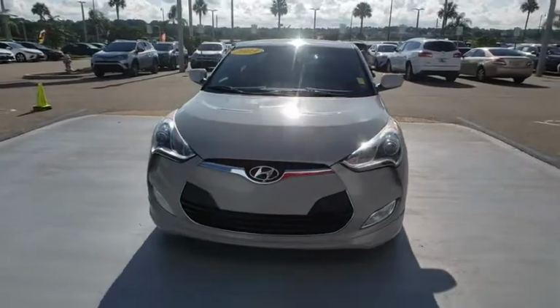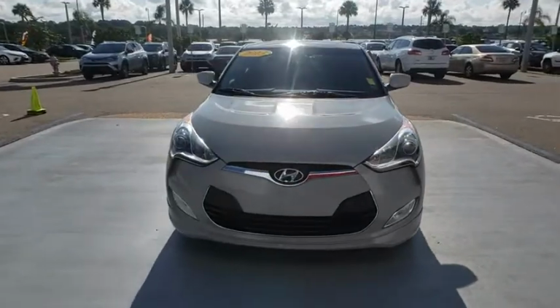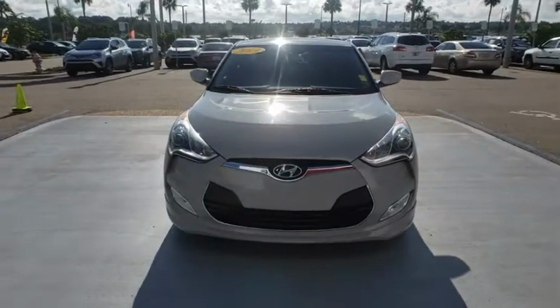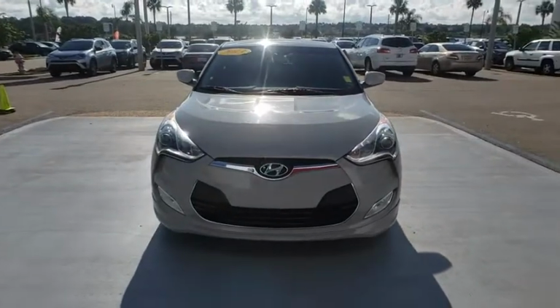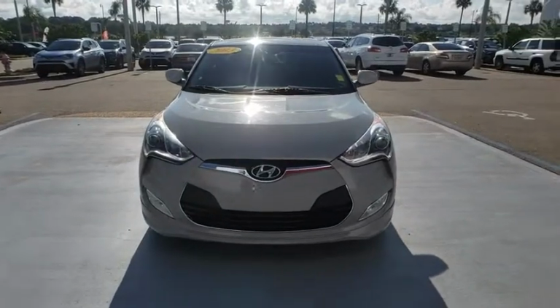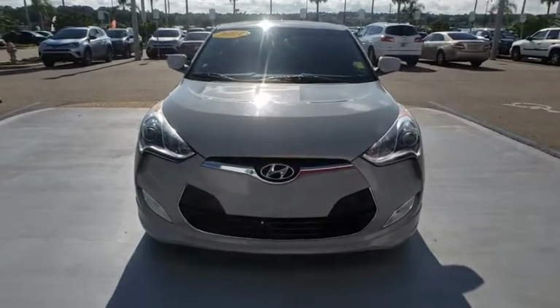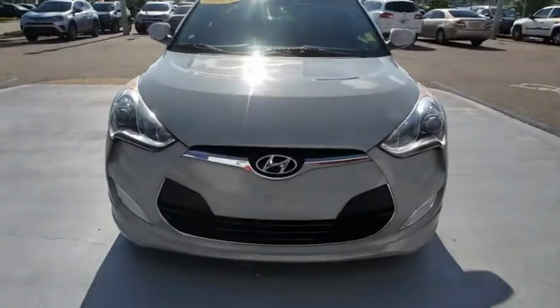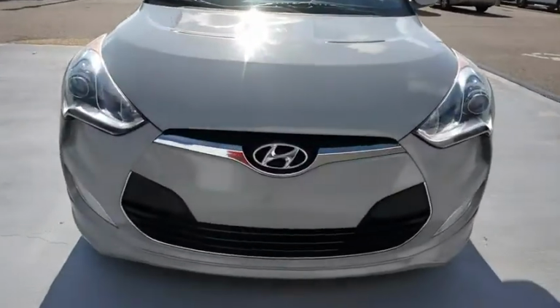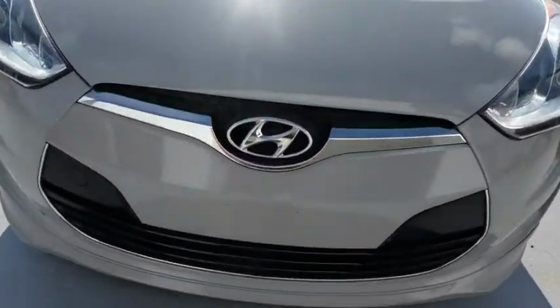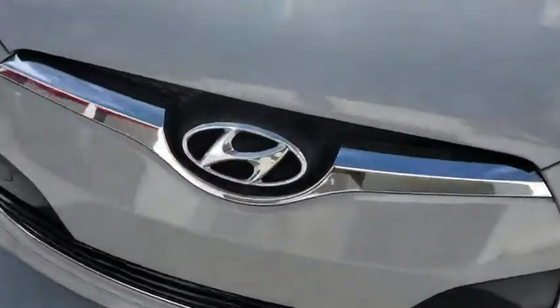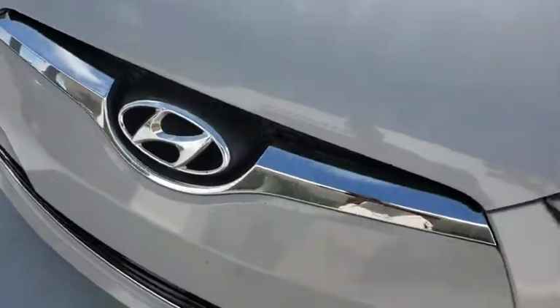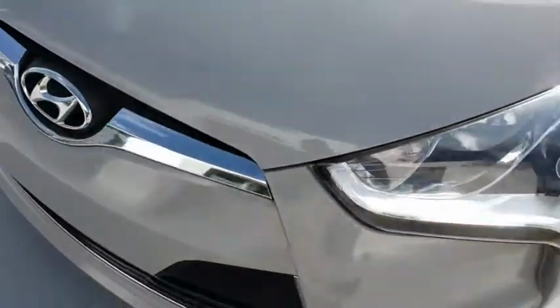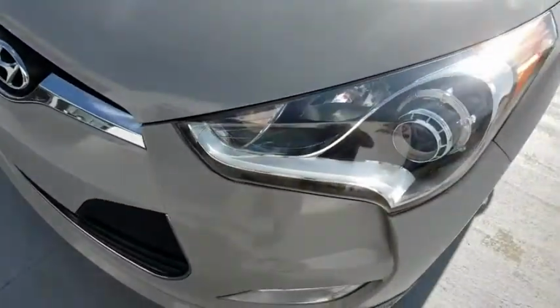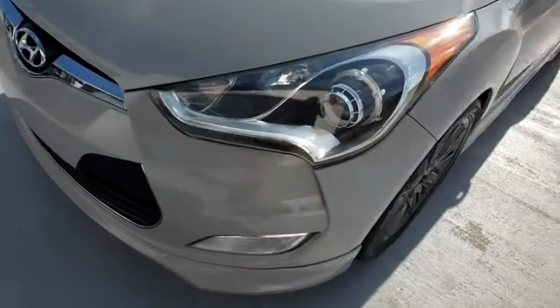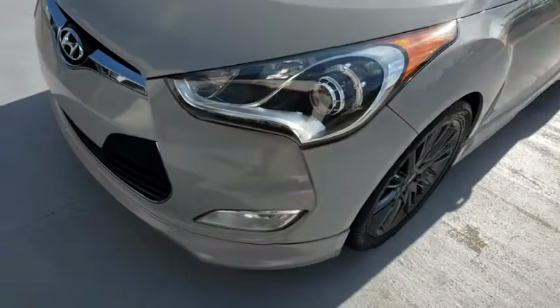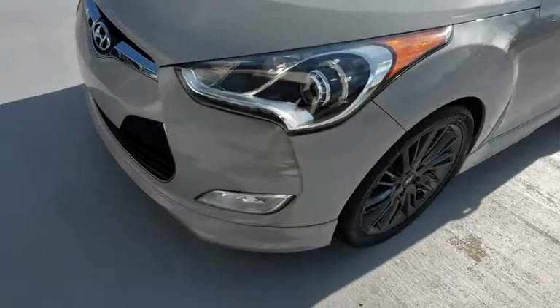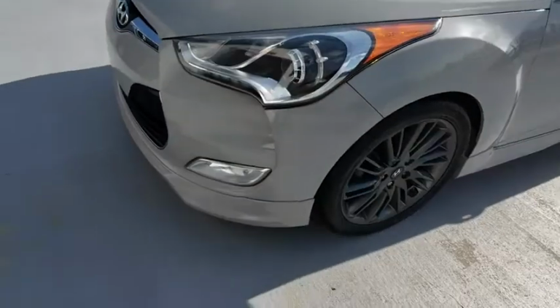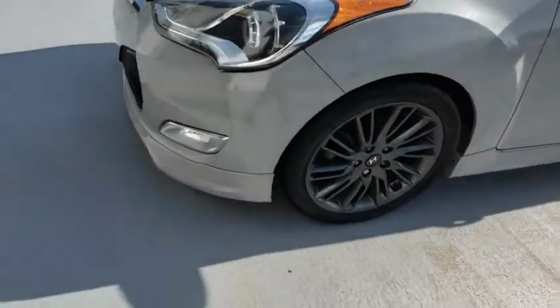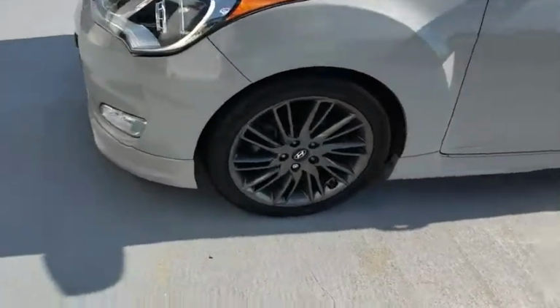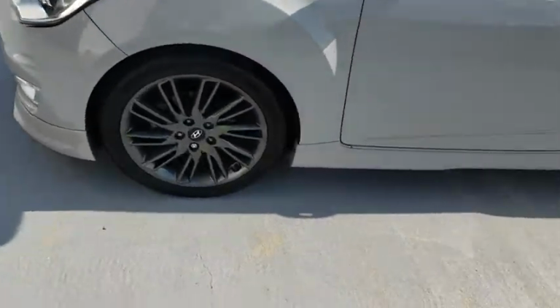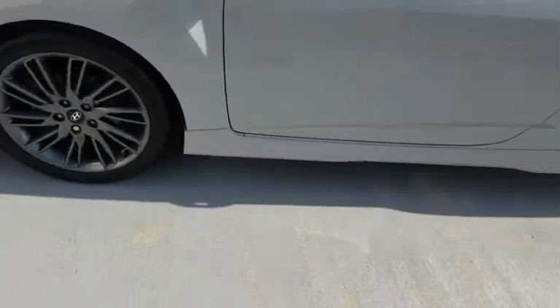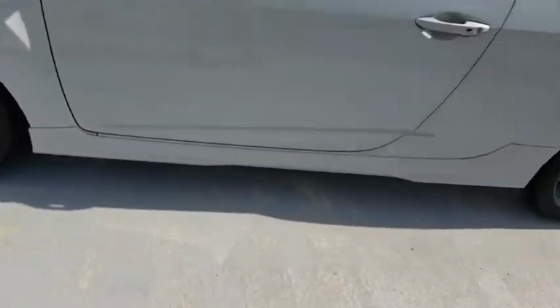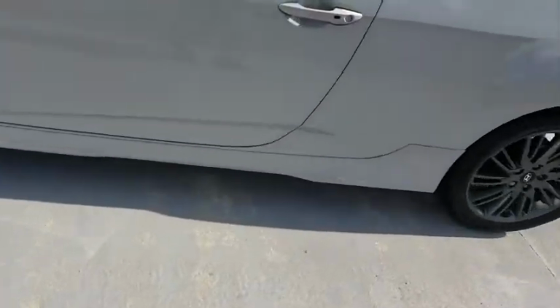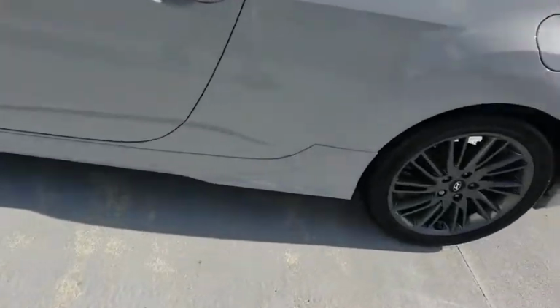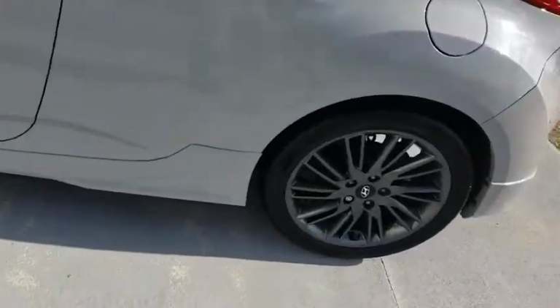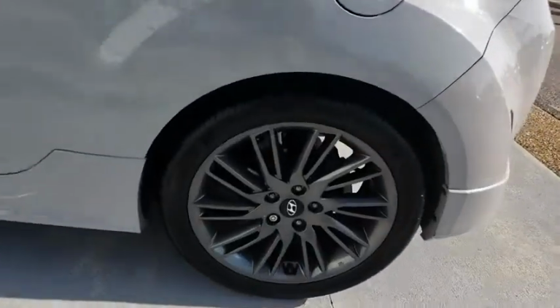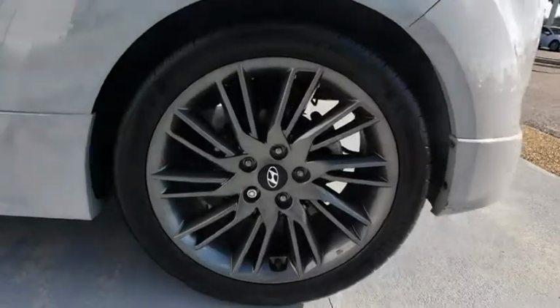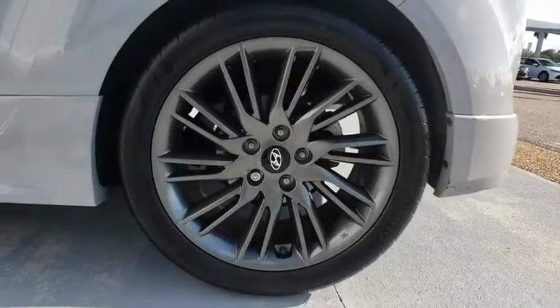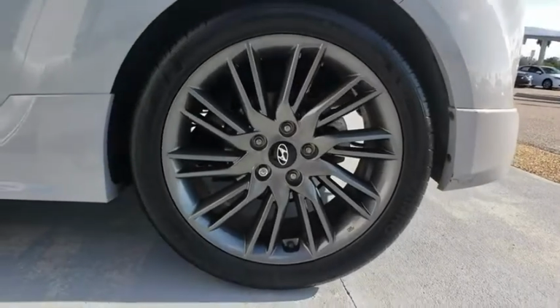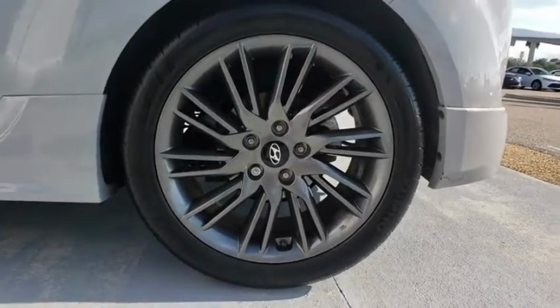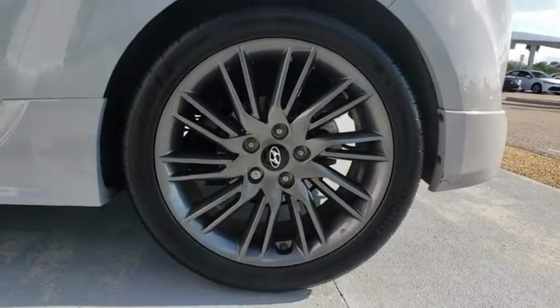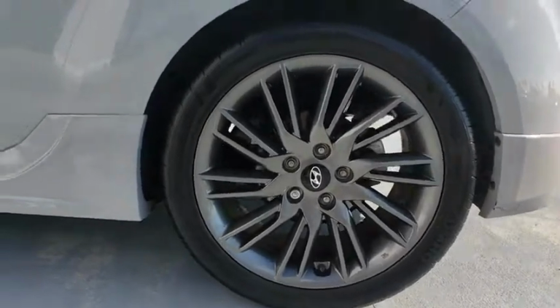Stability control, anti-lock braking system, traction control, keyless entry, steering wheel audio controls, Bluetooth, leather wrapped steering wheel, power steering, adjustable steering wheel, keyless start, floor mats.